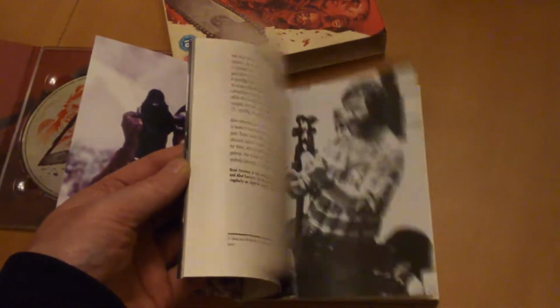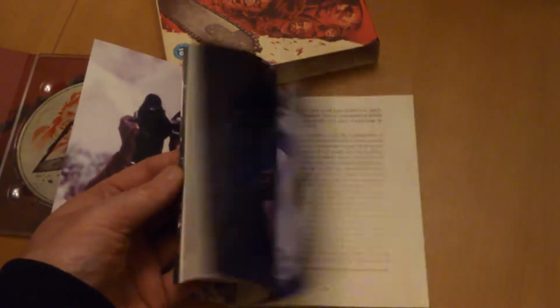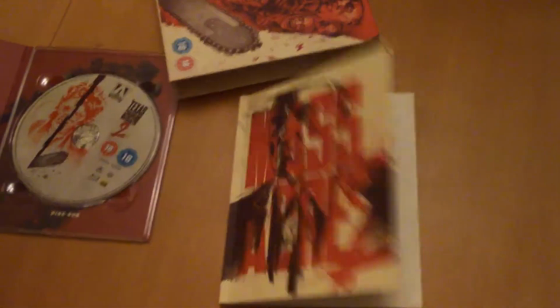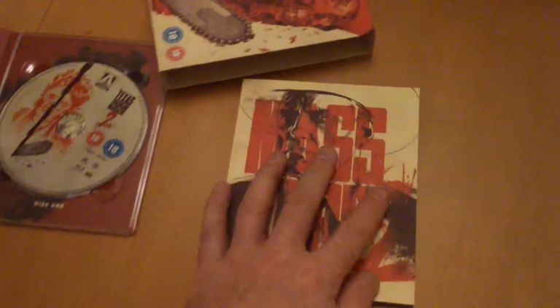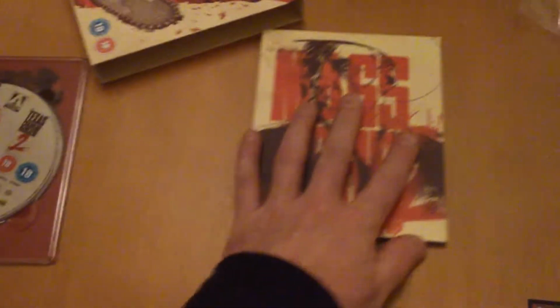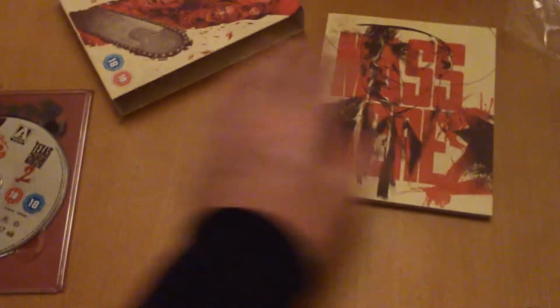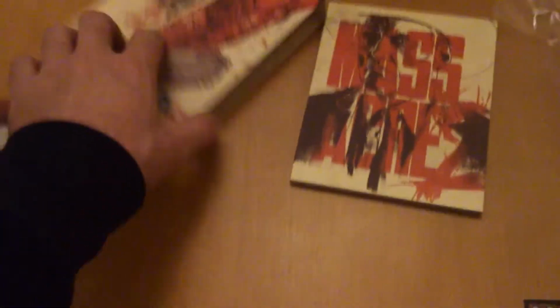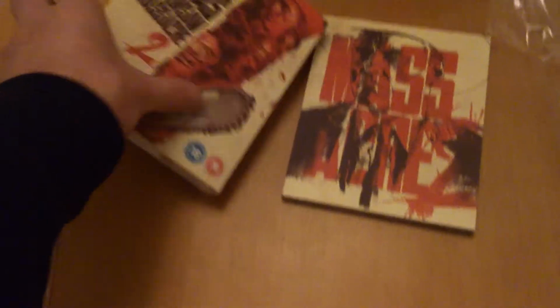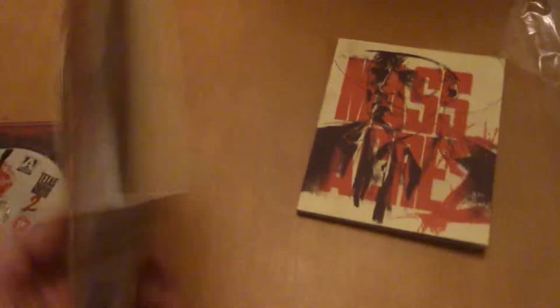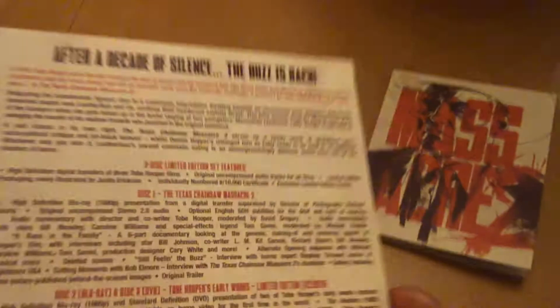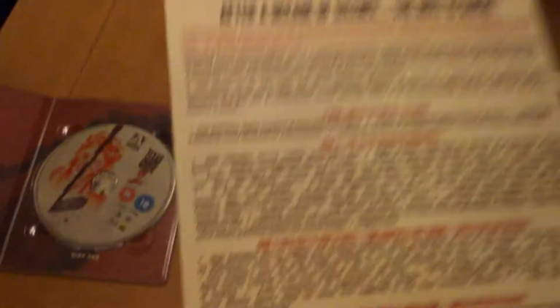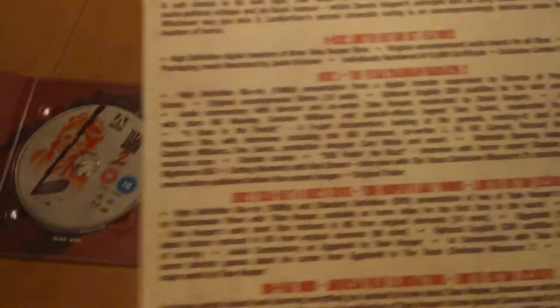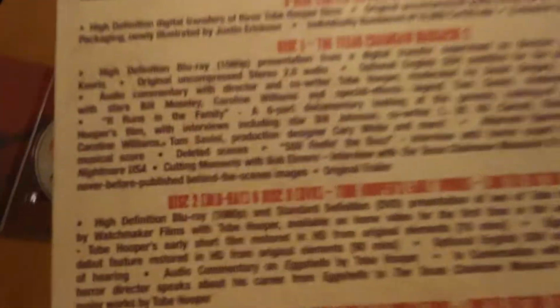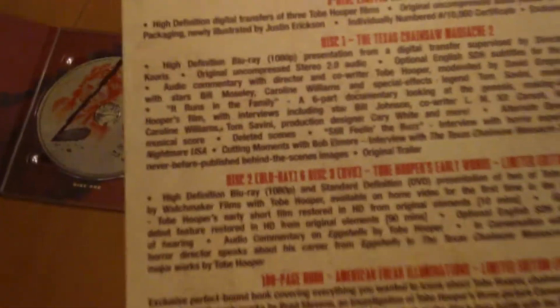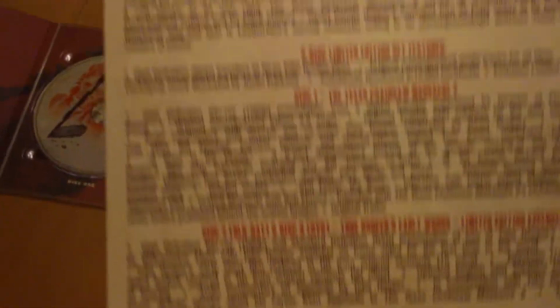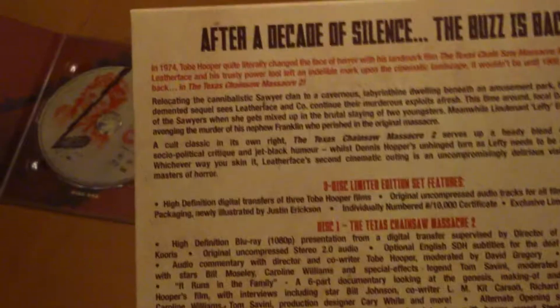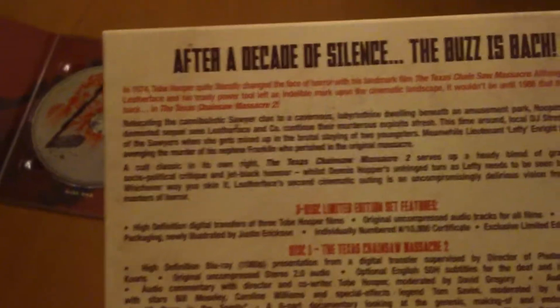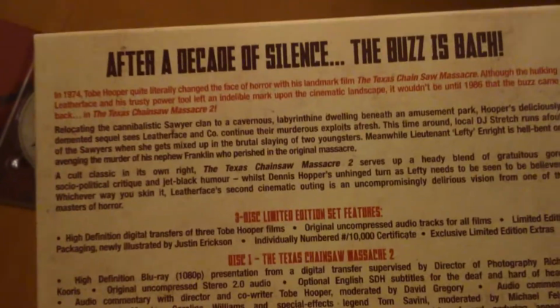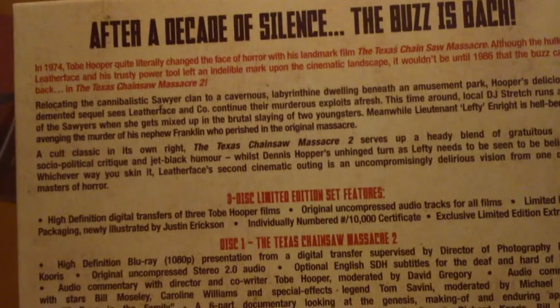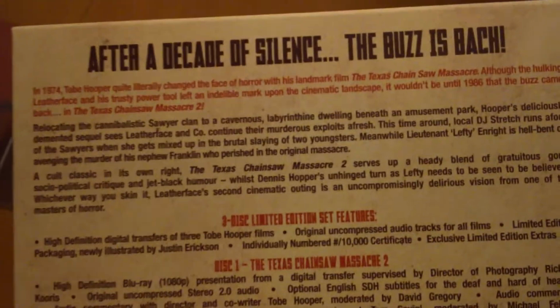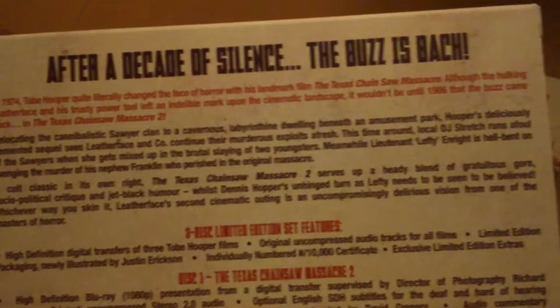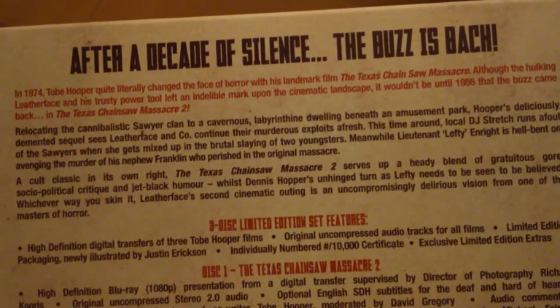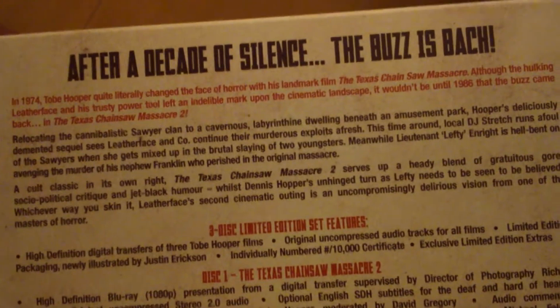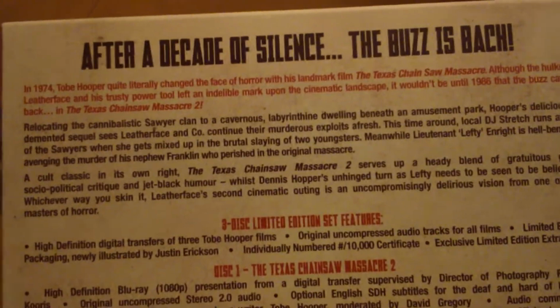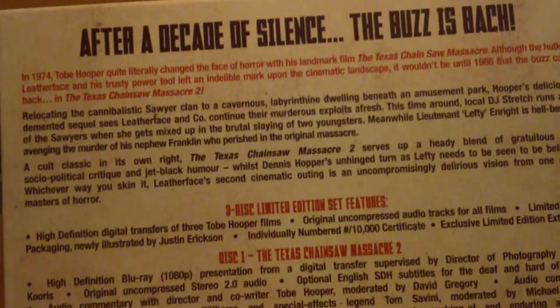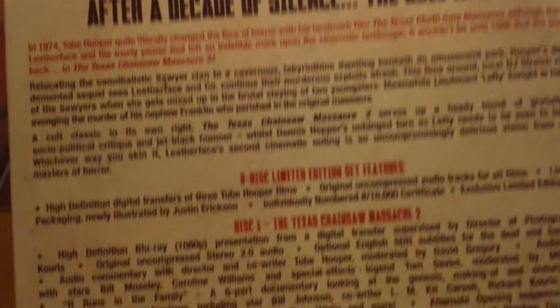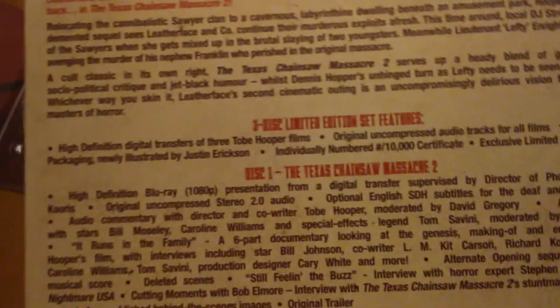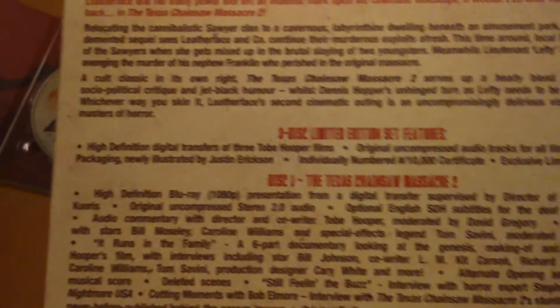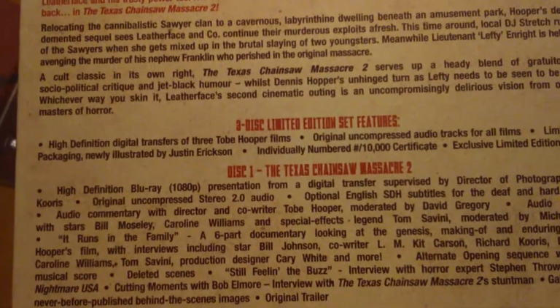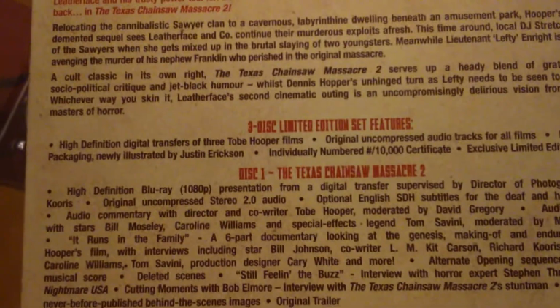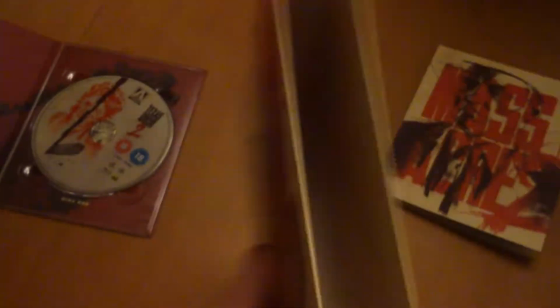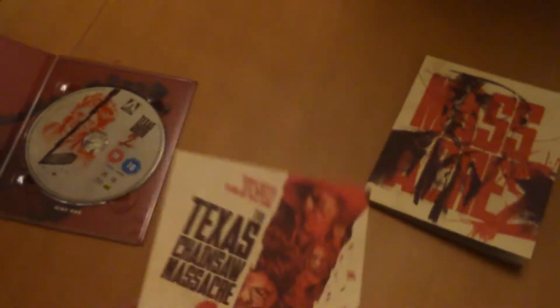I do have this on DVD as well, but it's old as the hills. Let's have a quick look on here — 'After a decade of silence, the buzz is back.' It's a three-disc set, this.